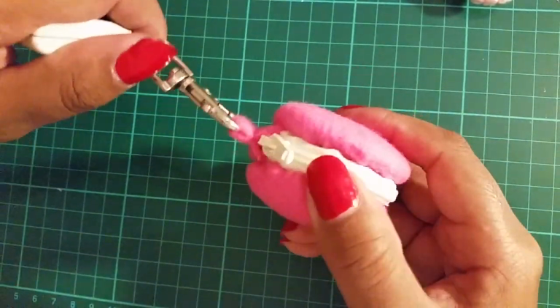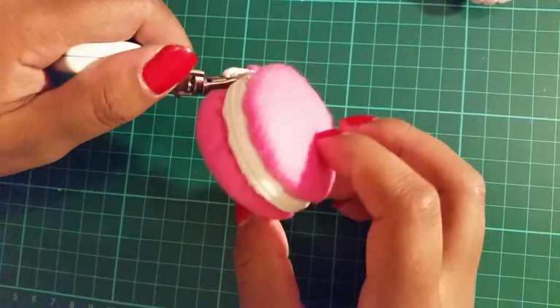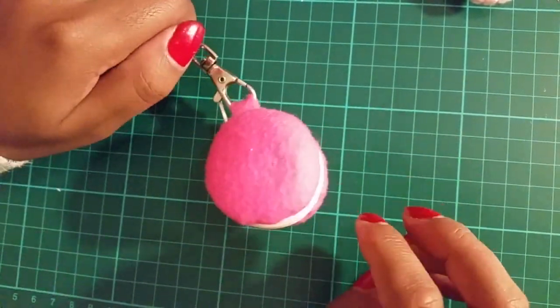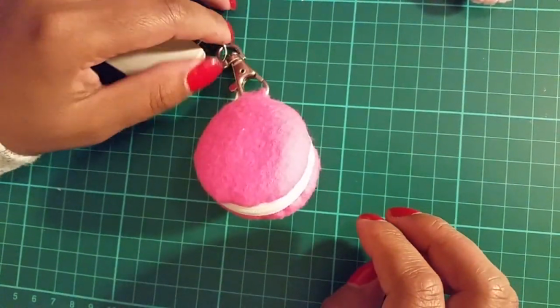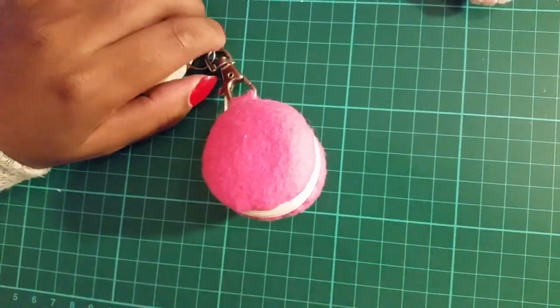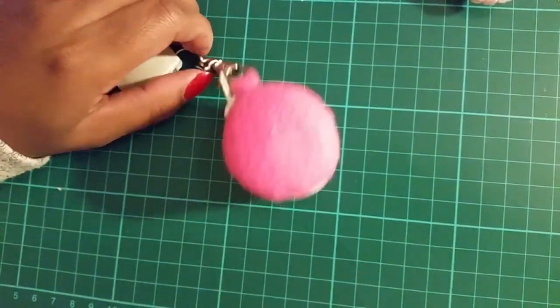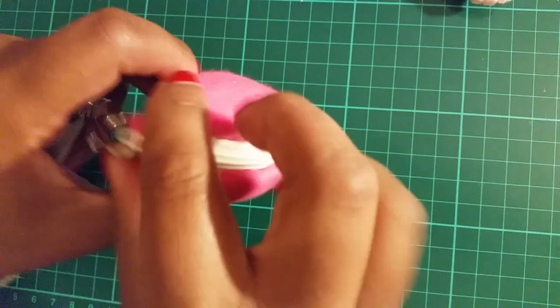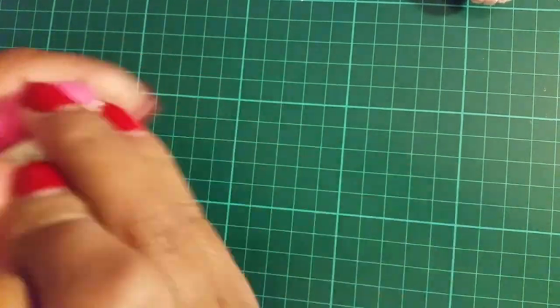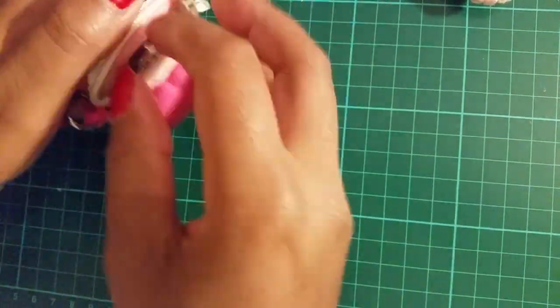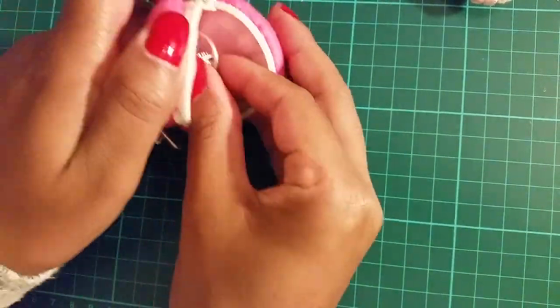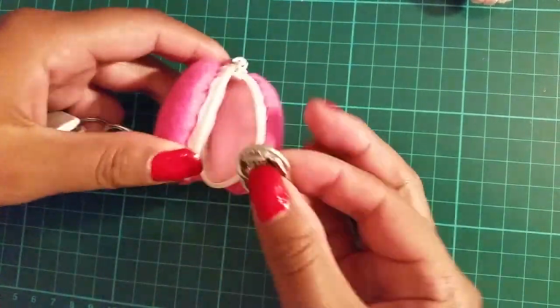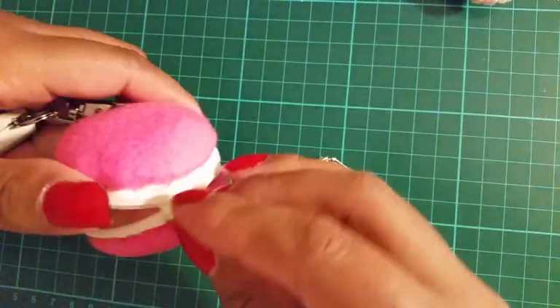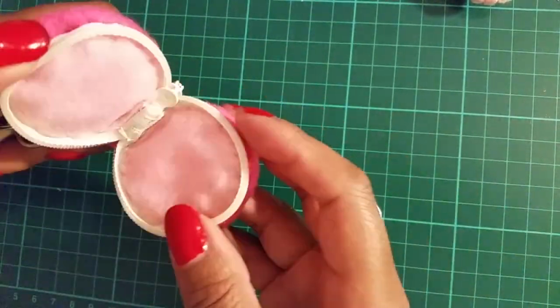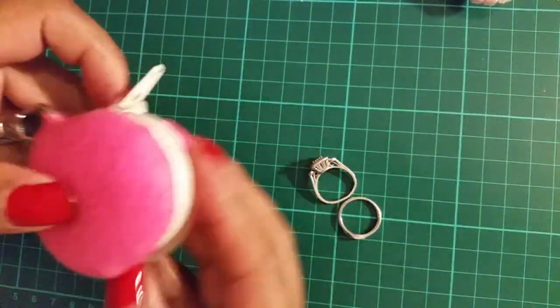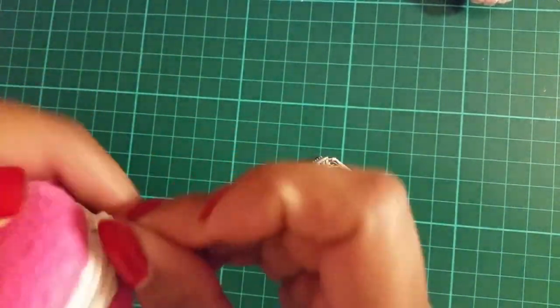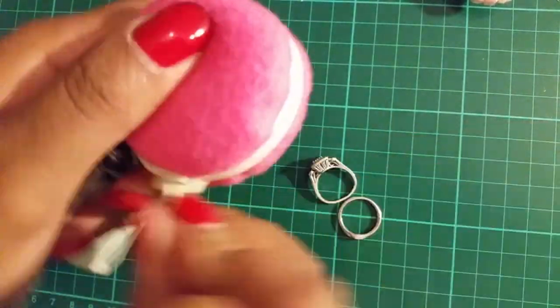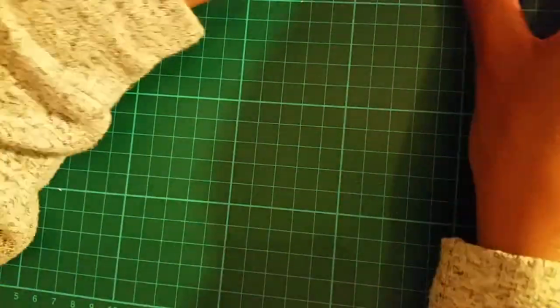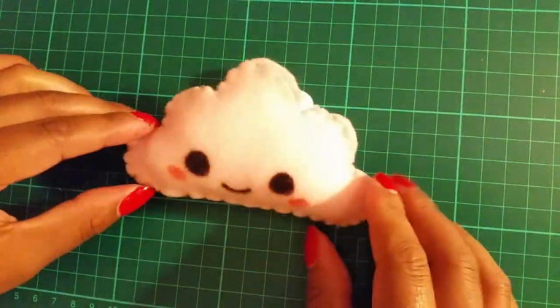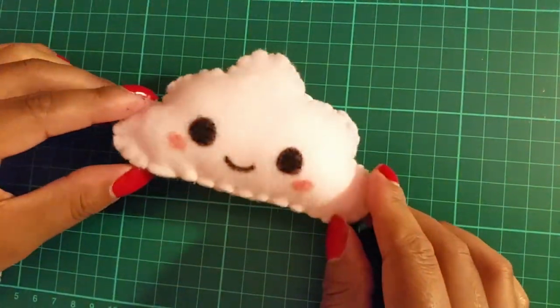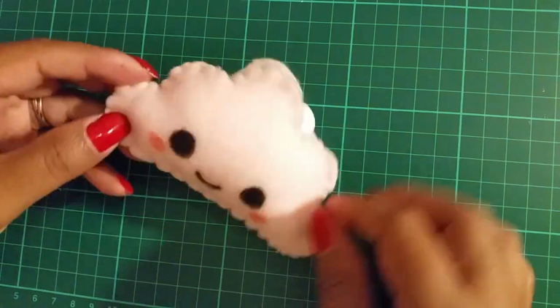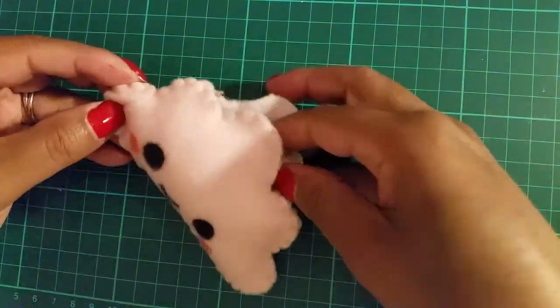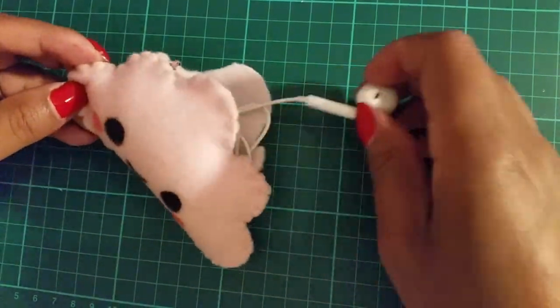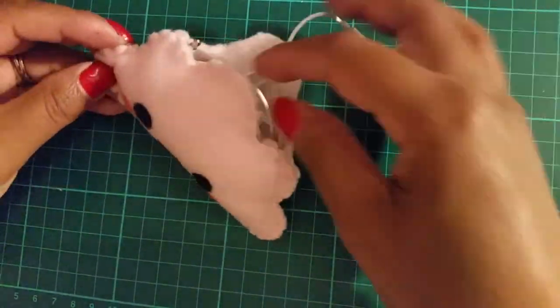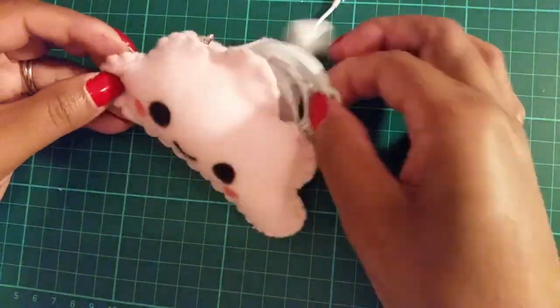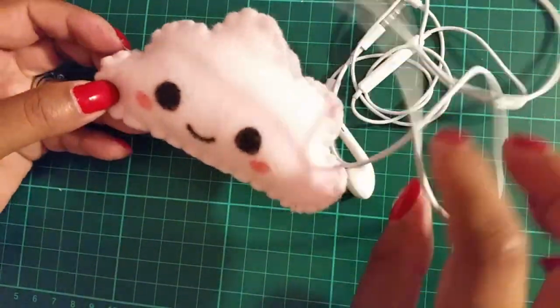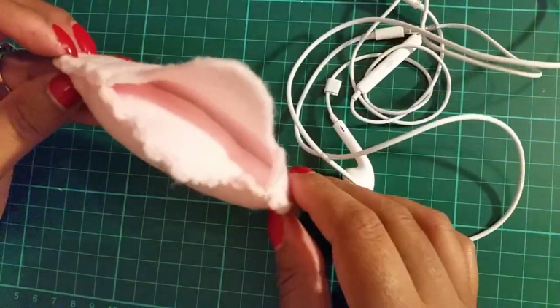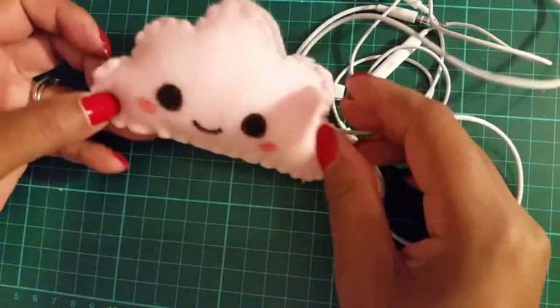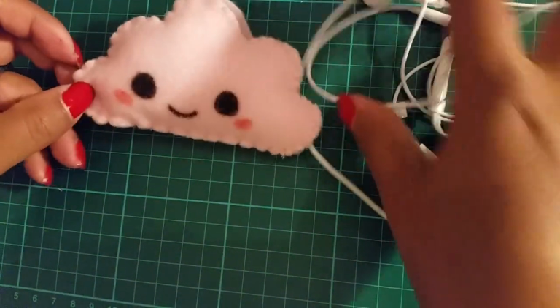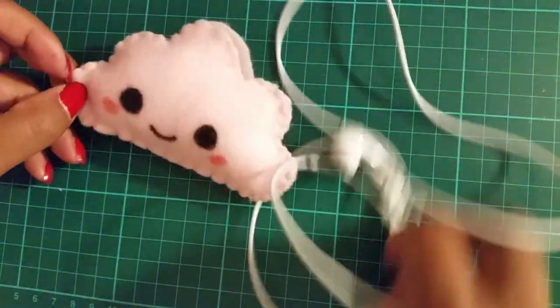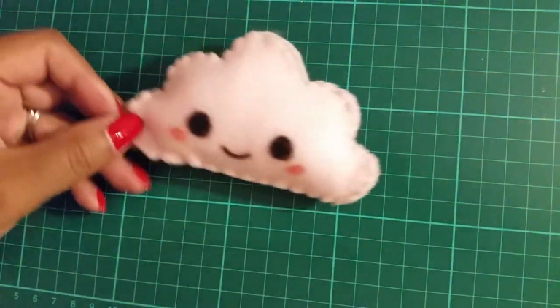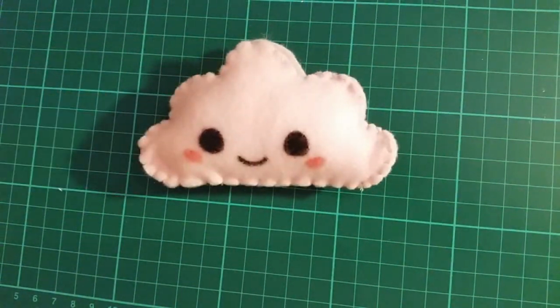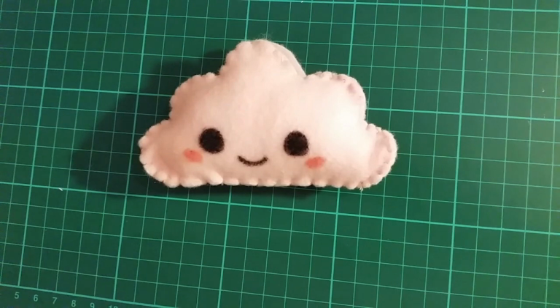Here are the finished pouches! They are so cute and you can play around with different colours and designs. If you like this DIY, subscribe to my channel and don't forget to click the bell button for notifications of when my next video will be posted.